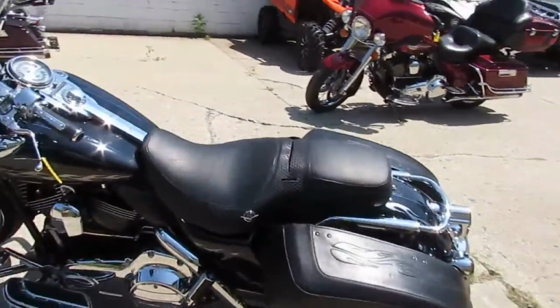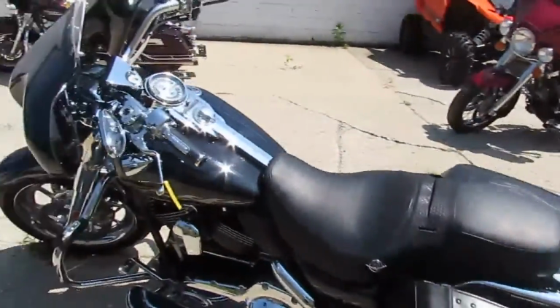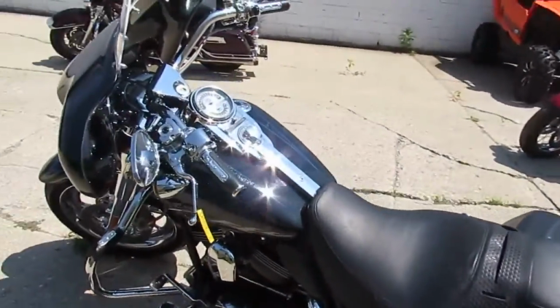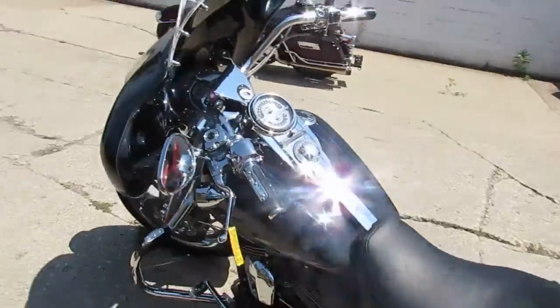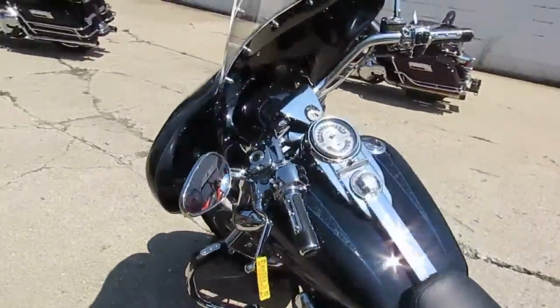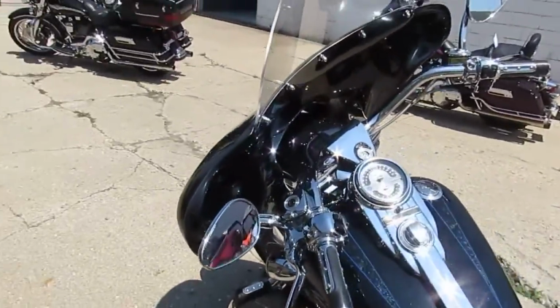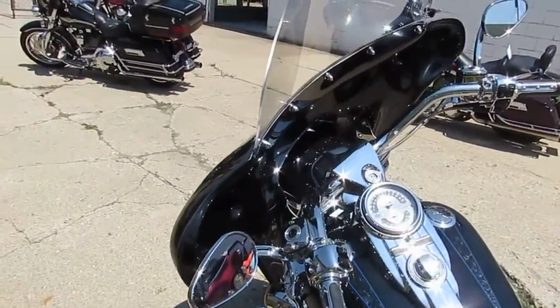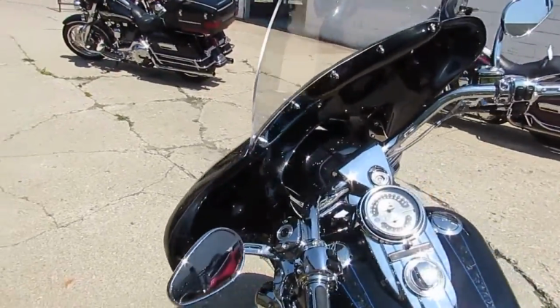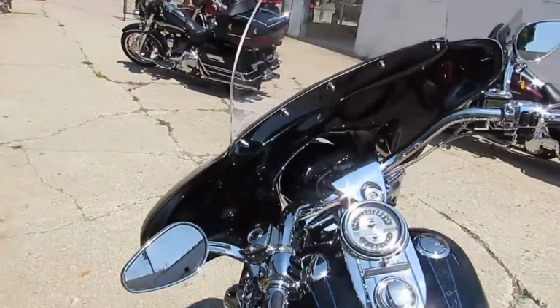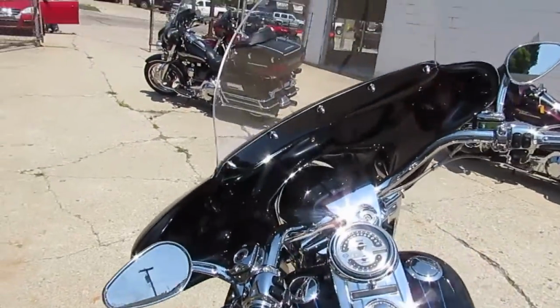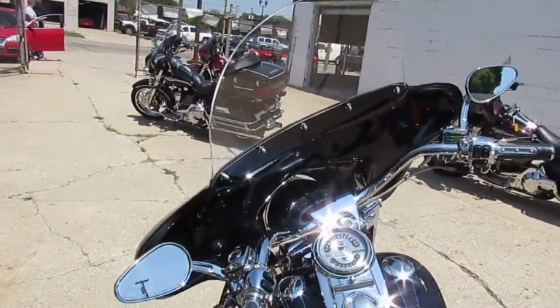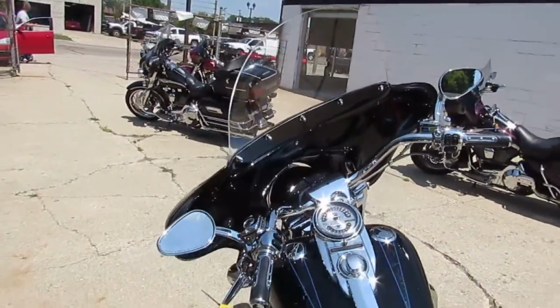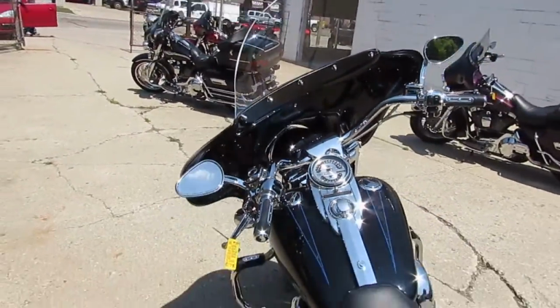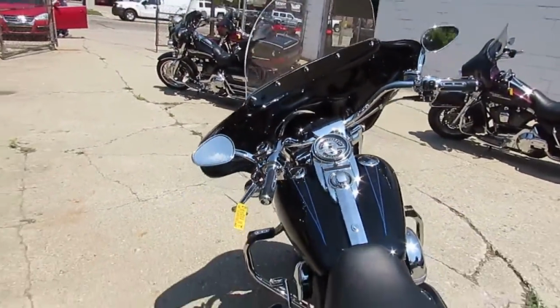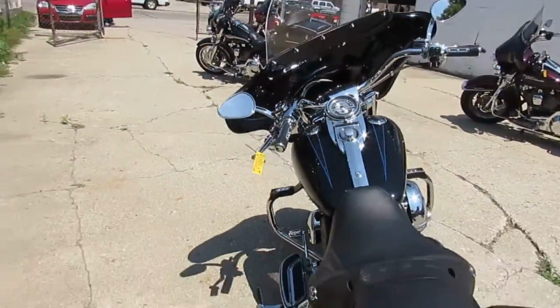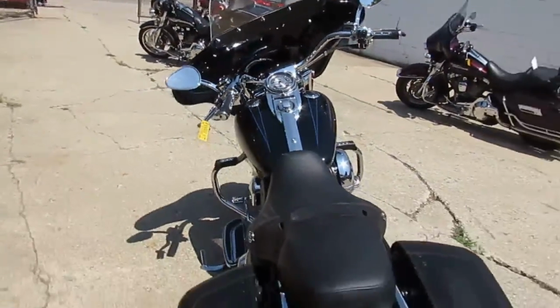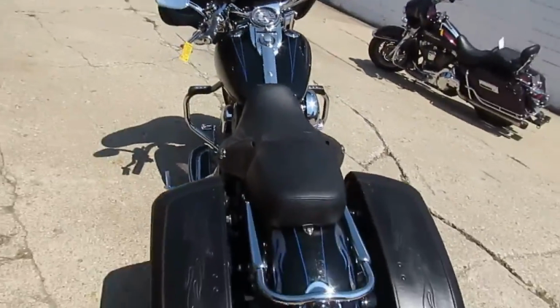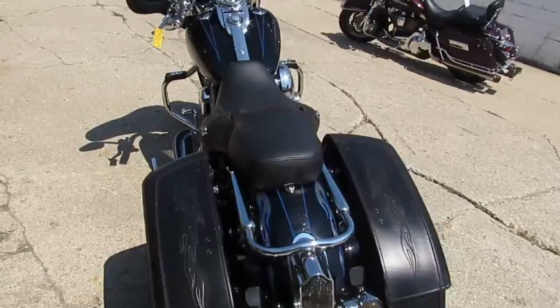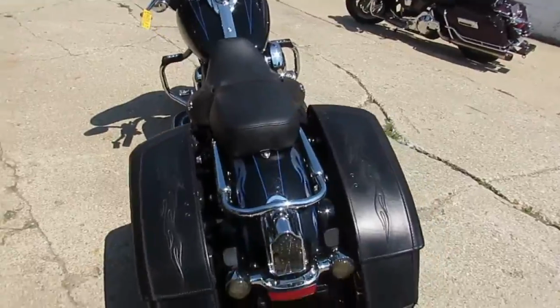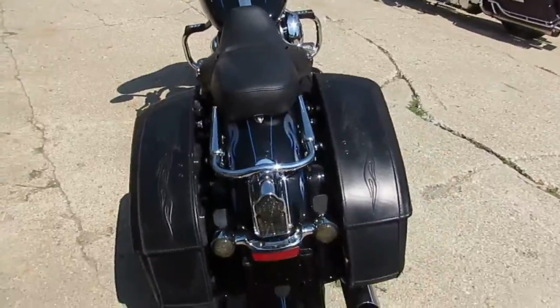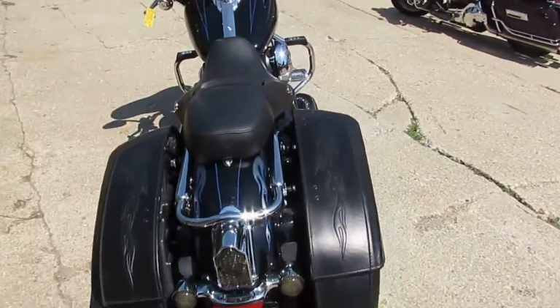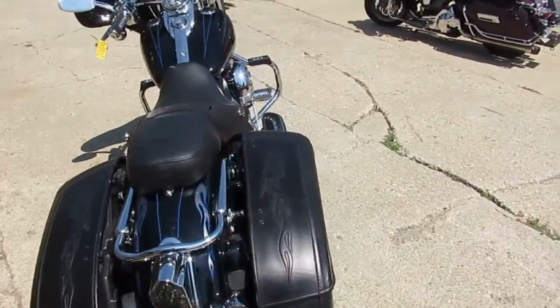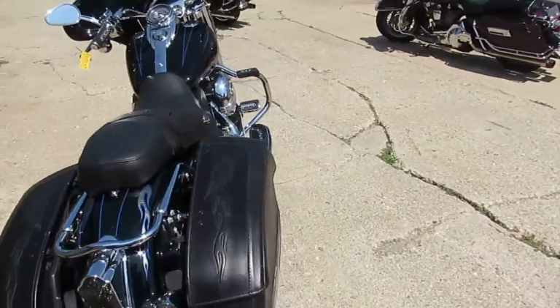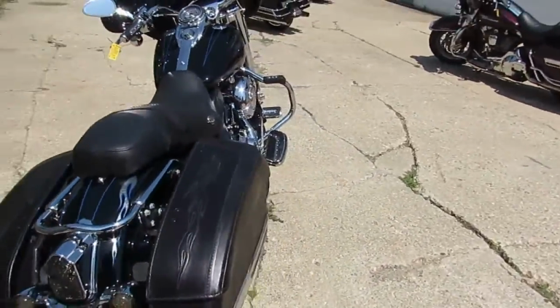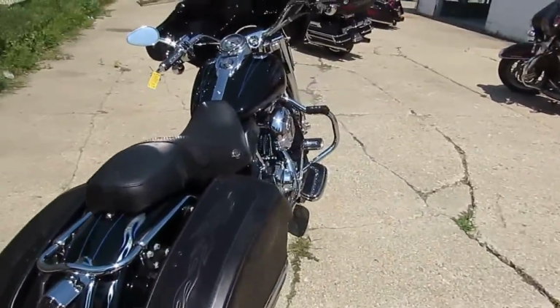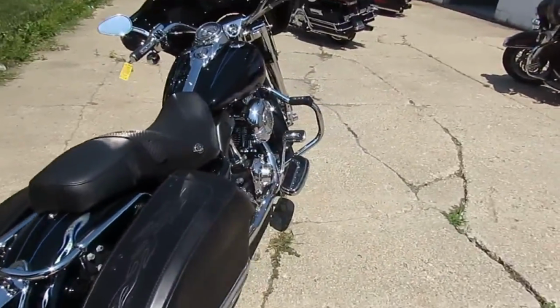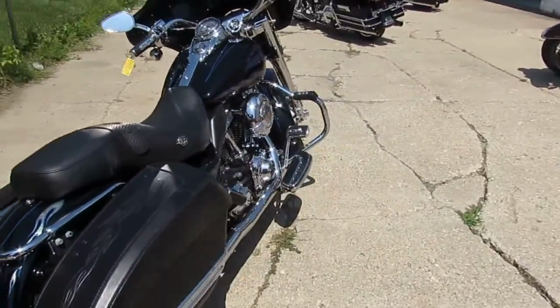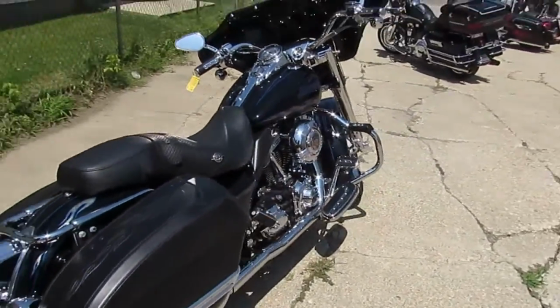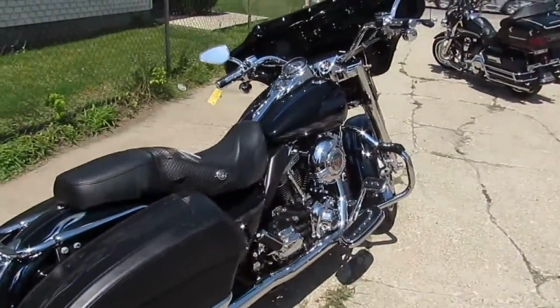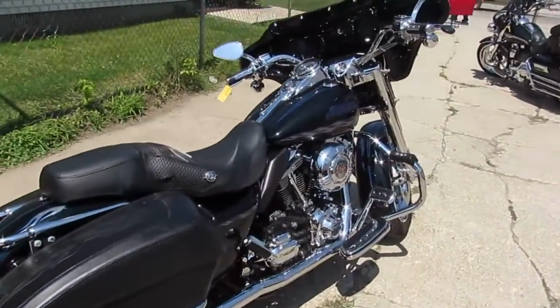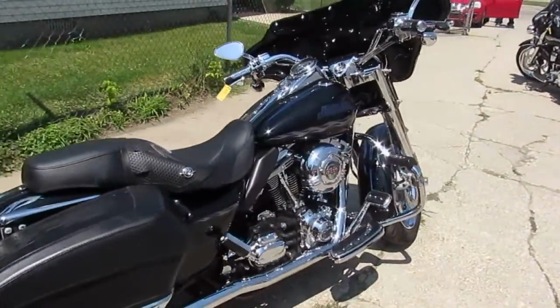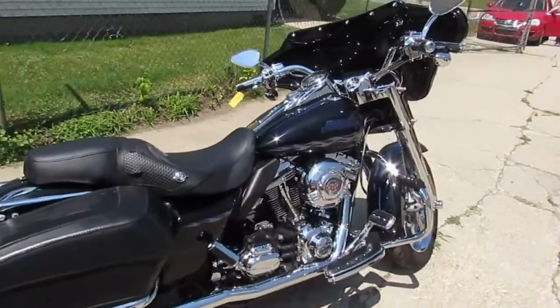It's got Screamin' Eagle exhaust, chrome wheels, chrome front end, chrome switch housings — I might as well just say this thing's got every piece of chrome you can possibly get. It's a lot of bike, guys, for twelve thousand five hundred dollars.